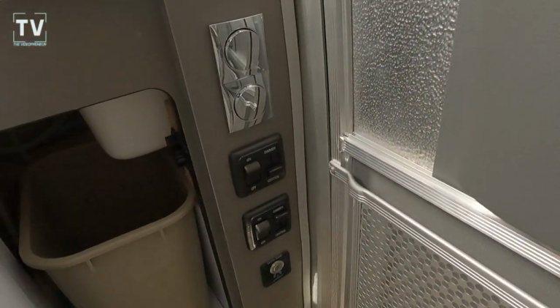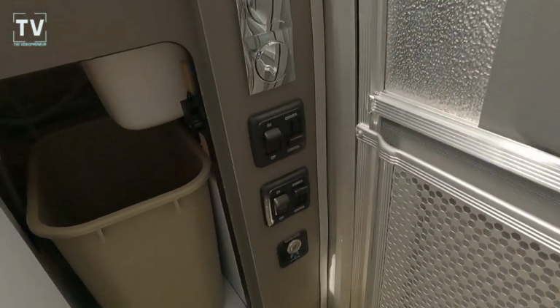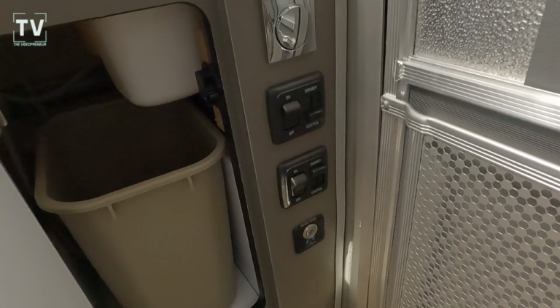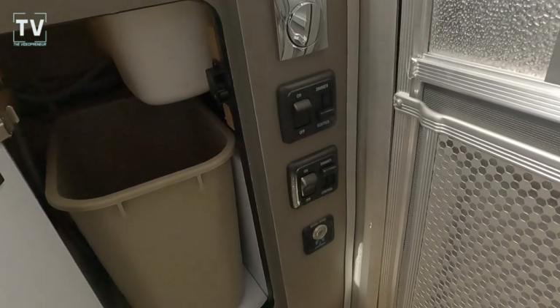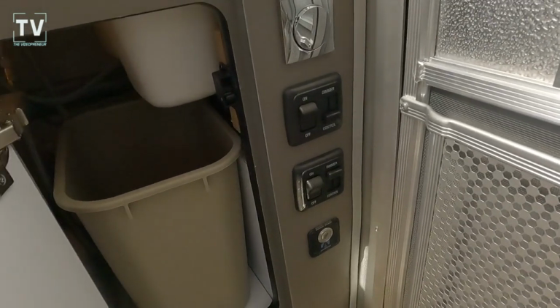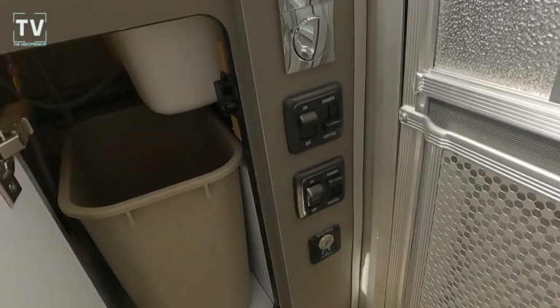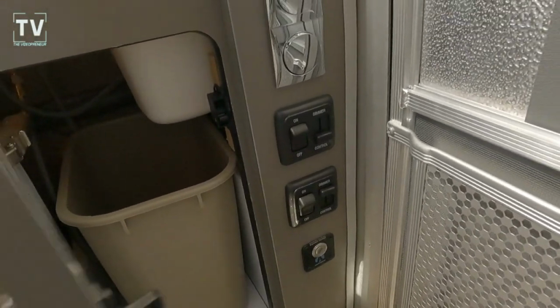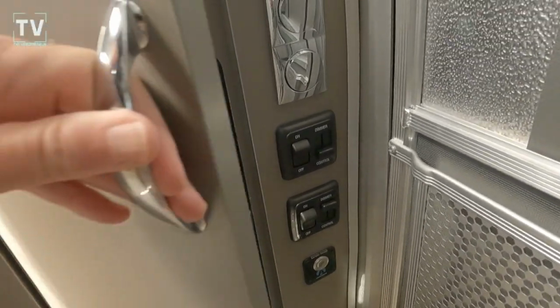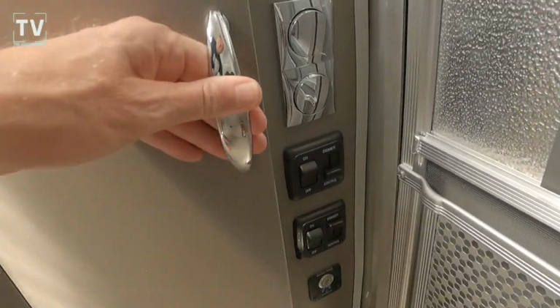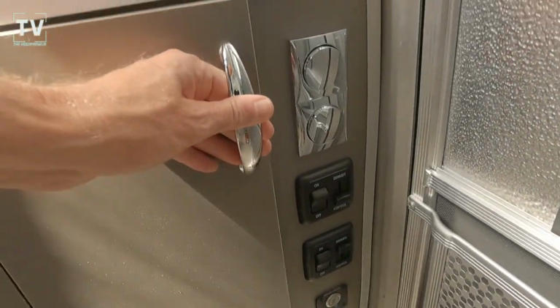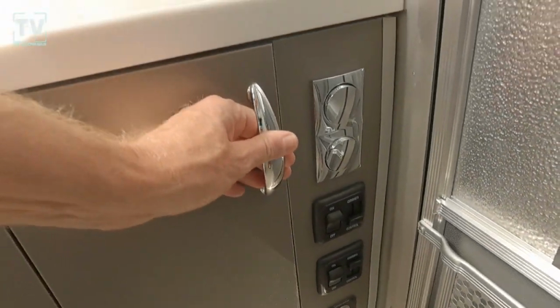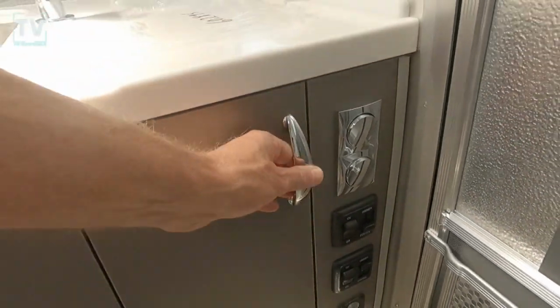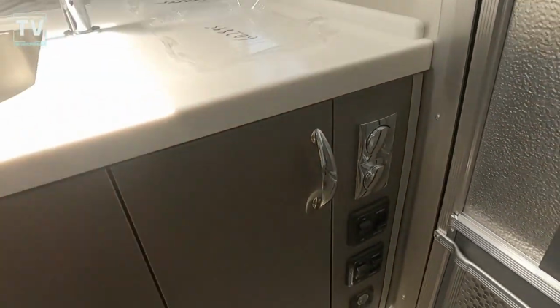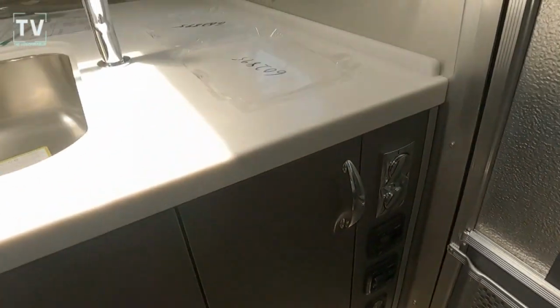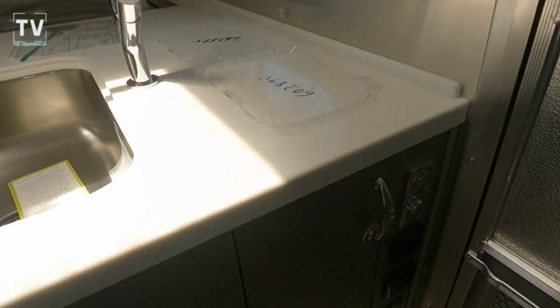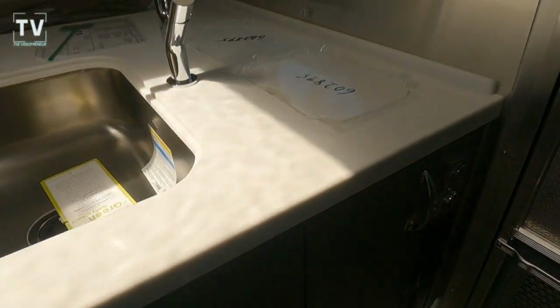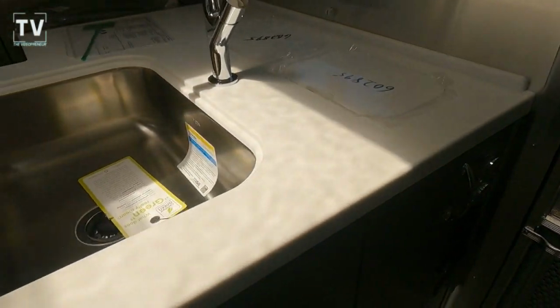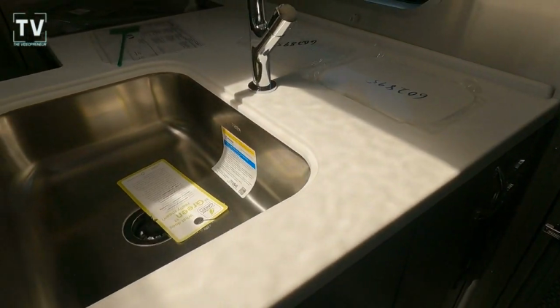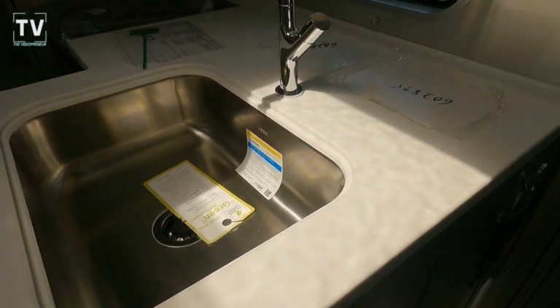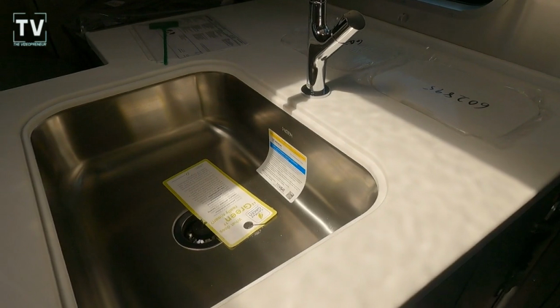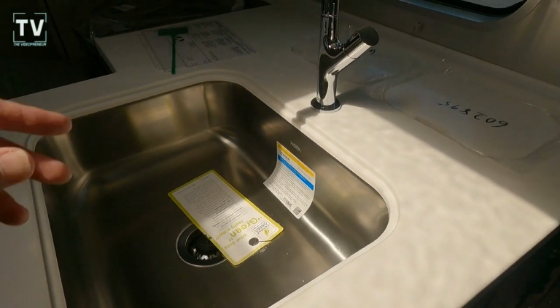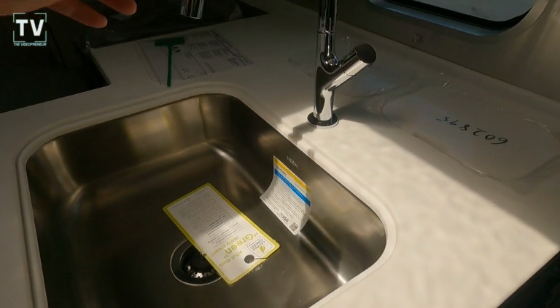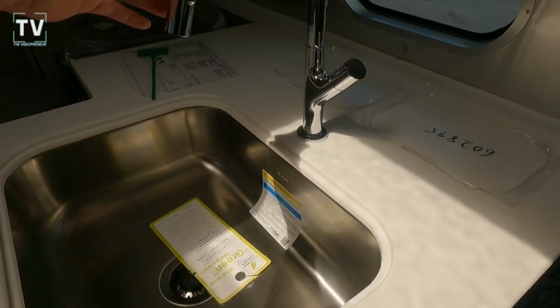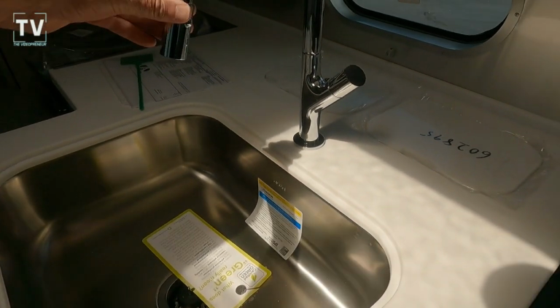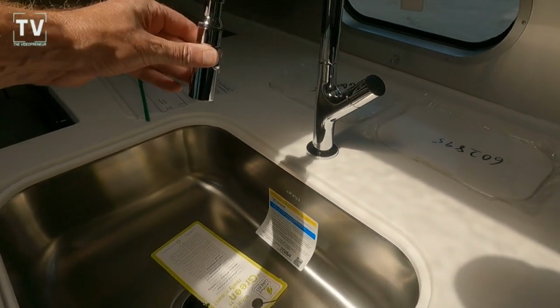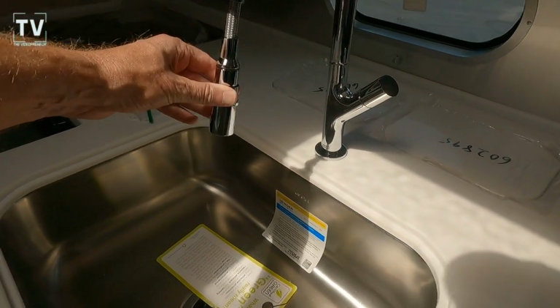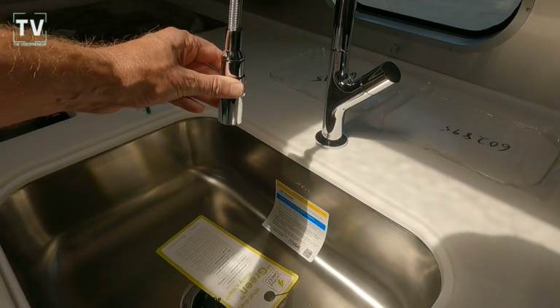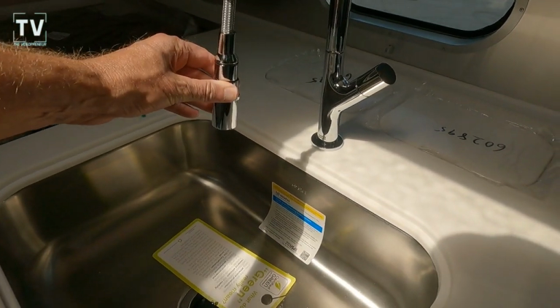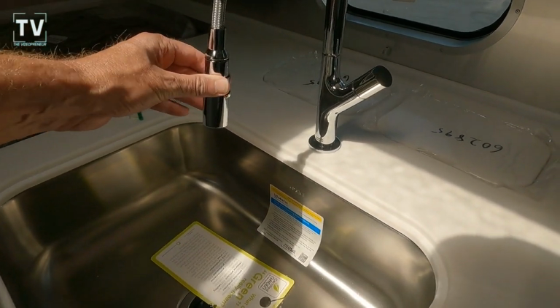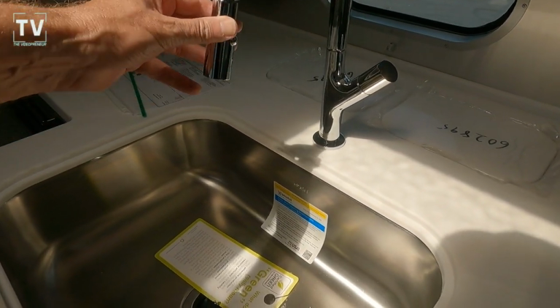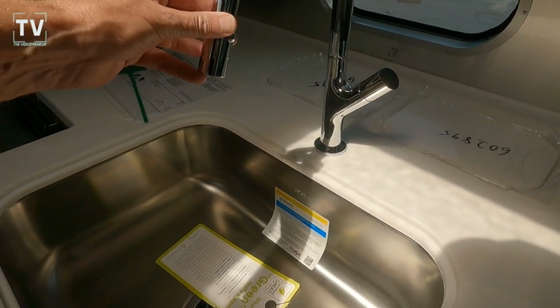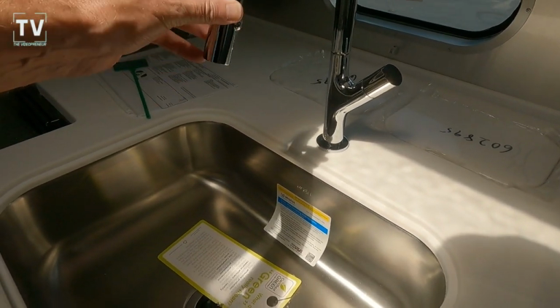In this cabinet you can see the trash can, and there's a hole — if you're cleaning or prepping food, you can just slide it right down.